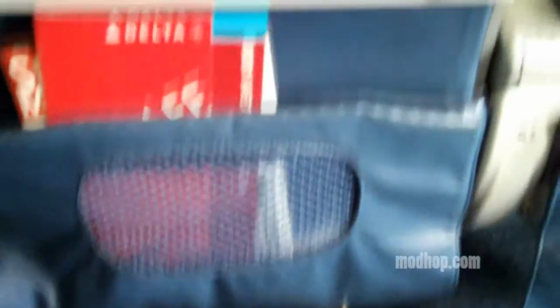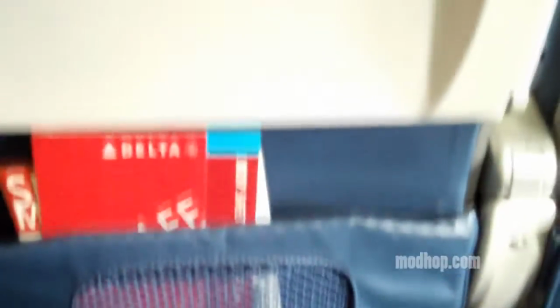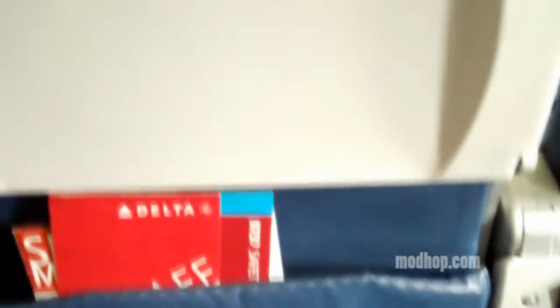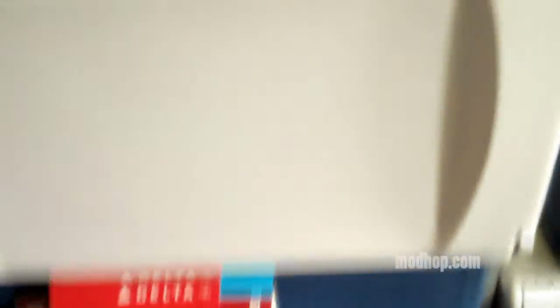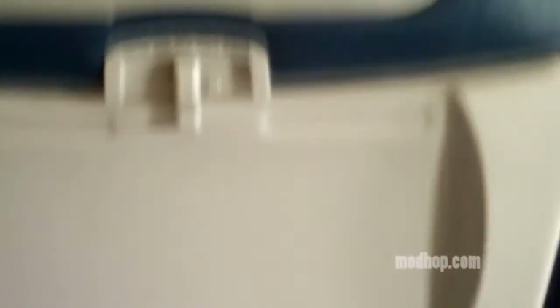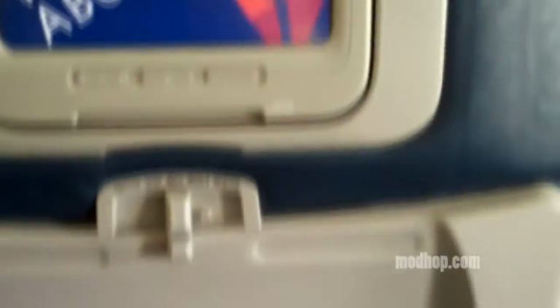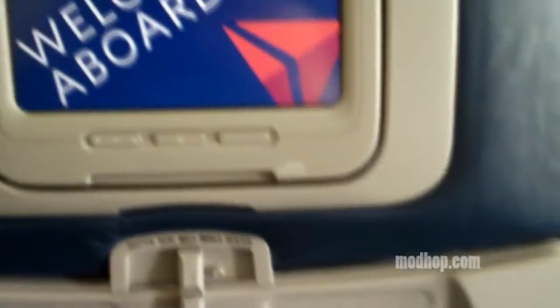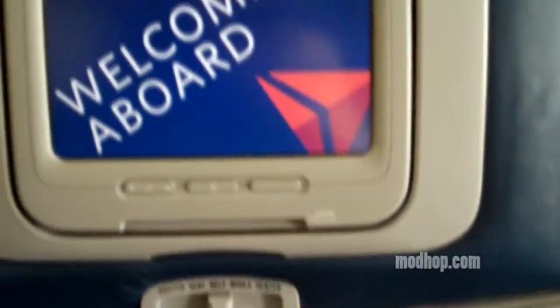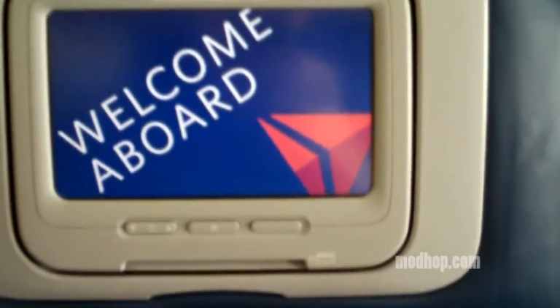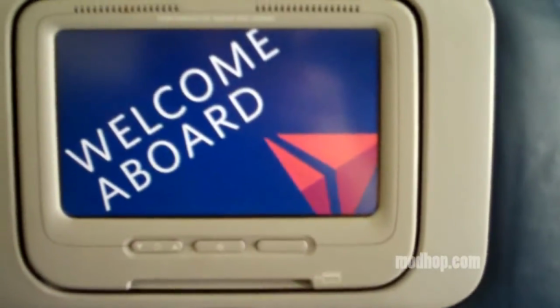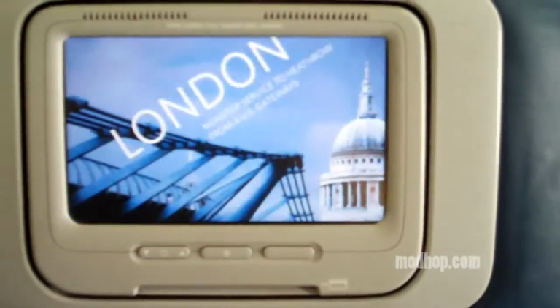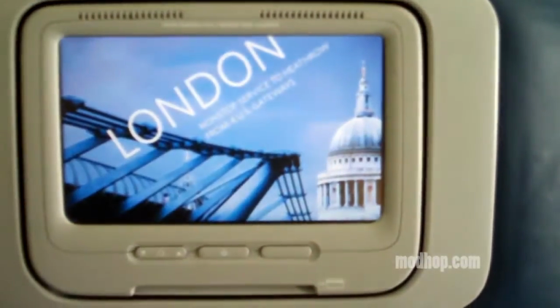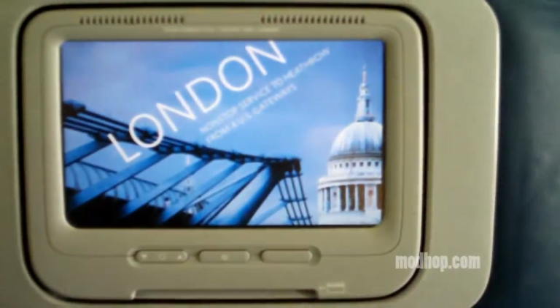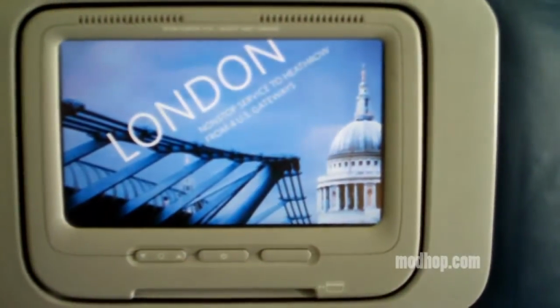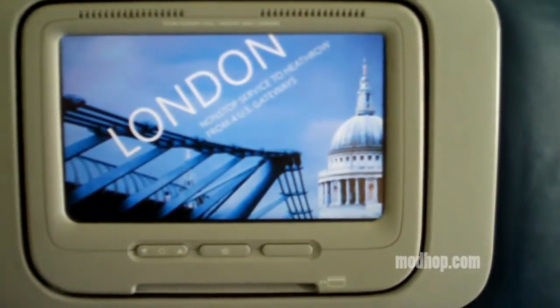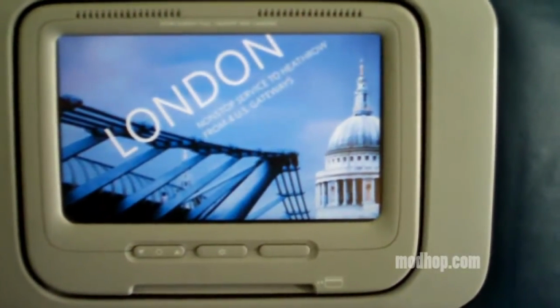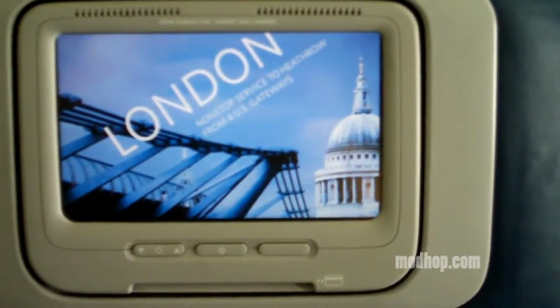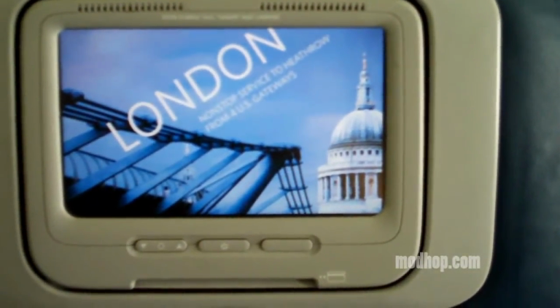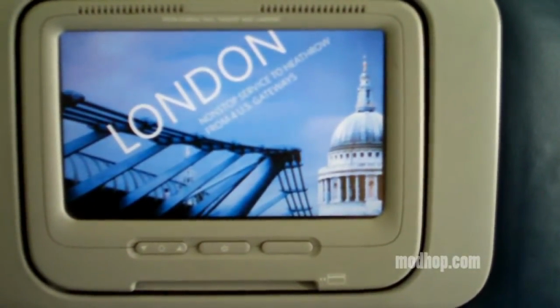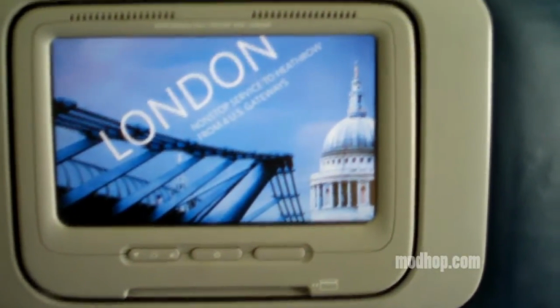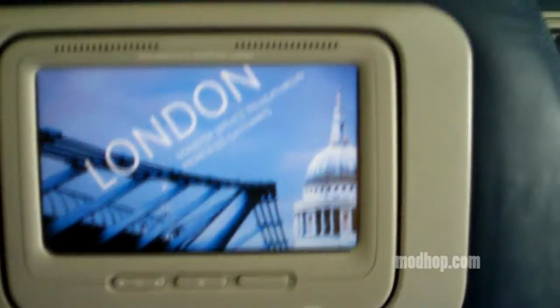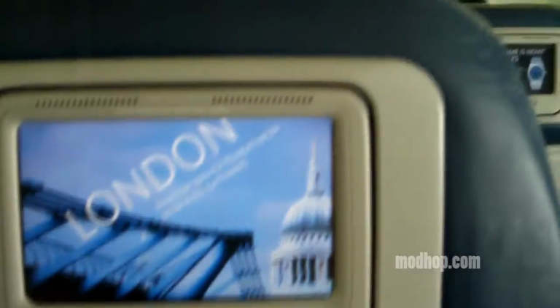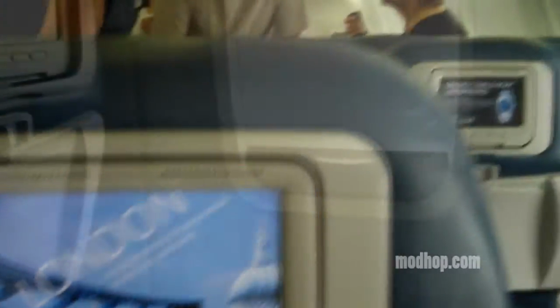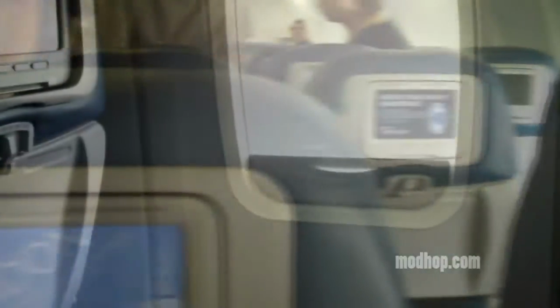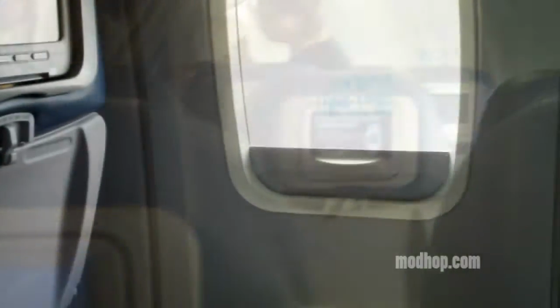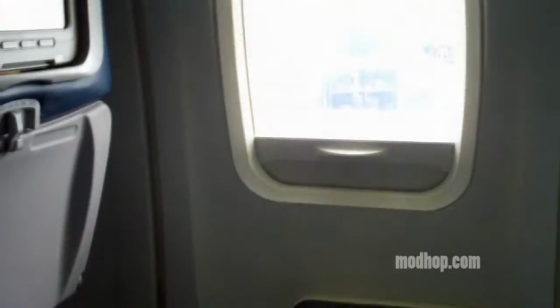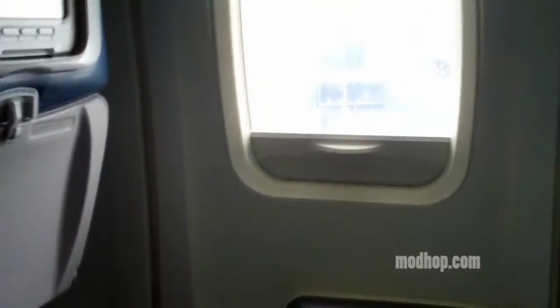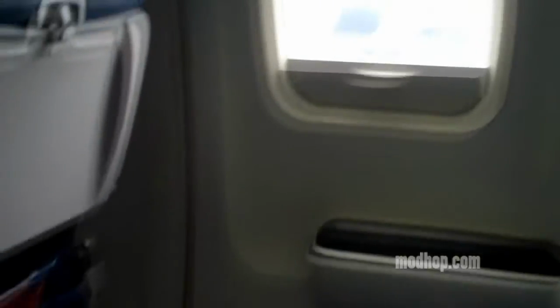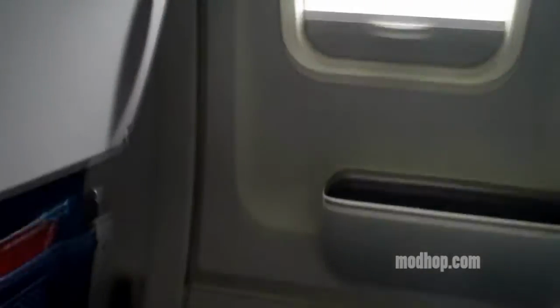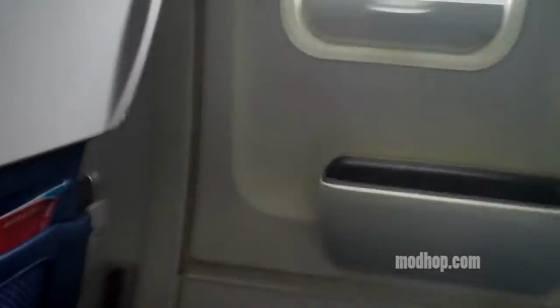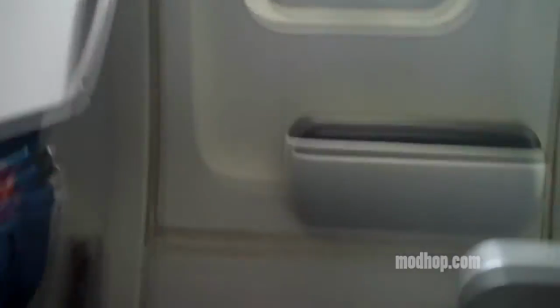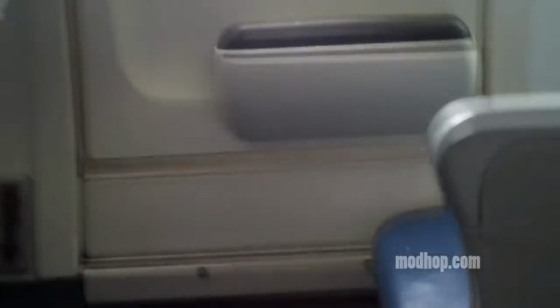Delta has most of these aircraft outfitted with personal touch screen TVs. You'll have 22 channels of live TV, a selection of HBO offerings for purchase, games, flight tracking and more.